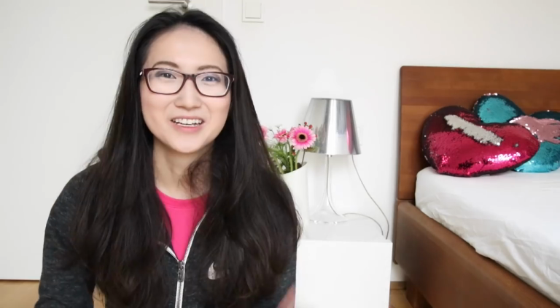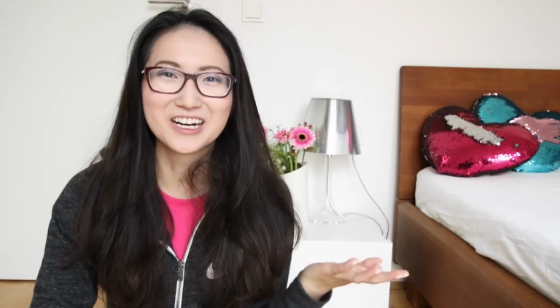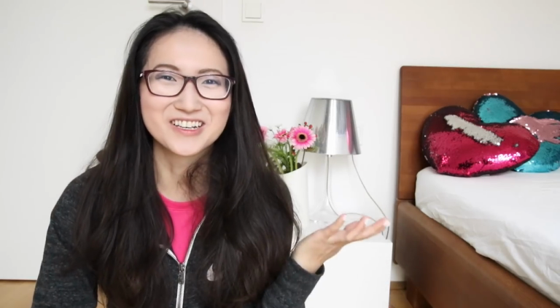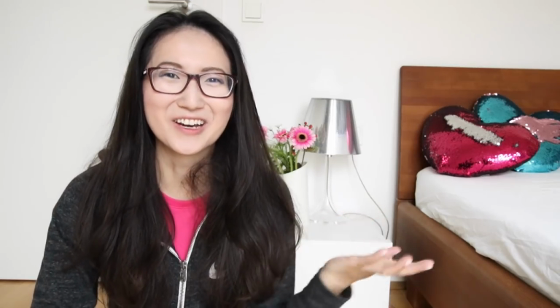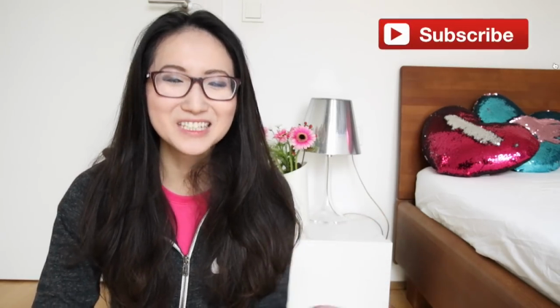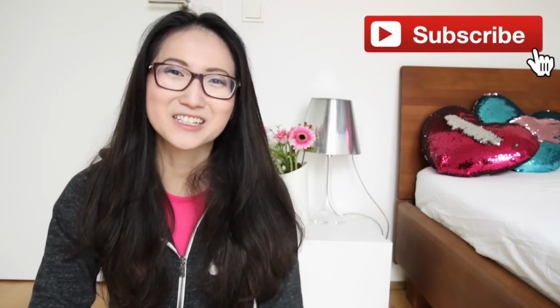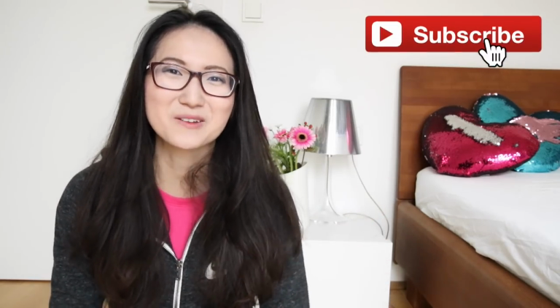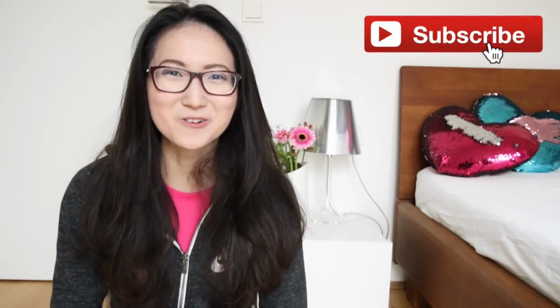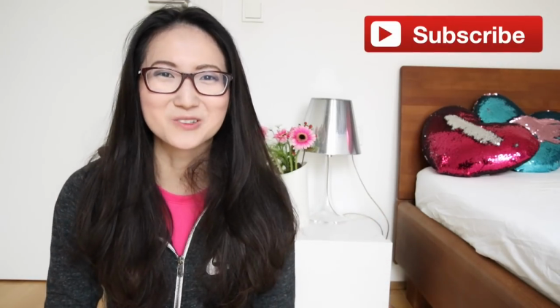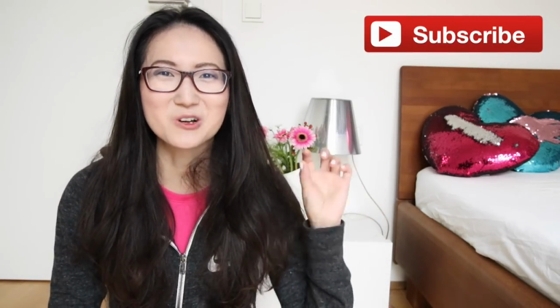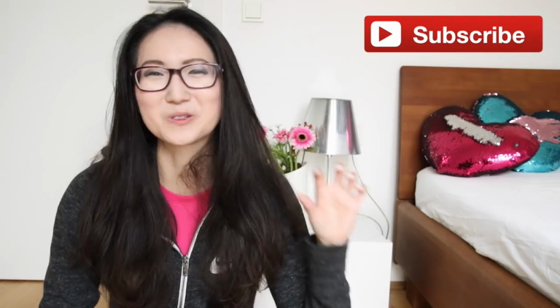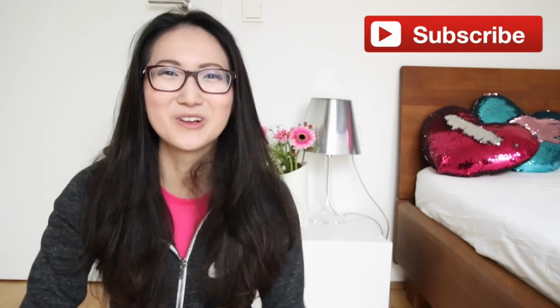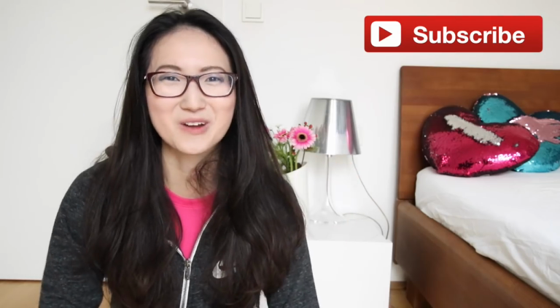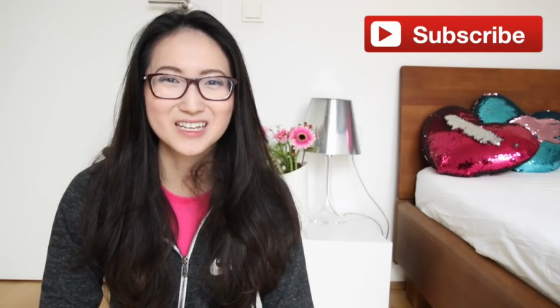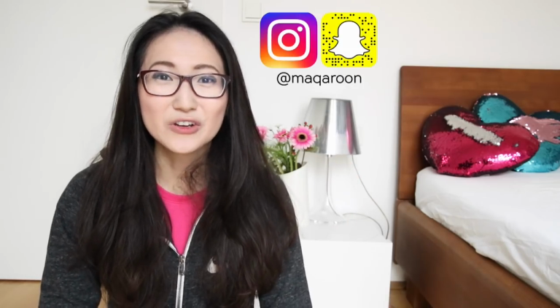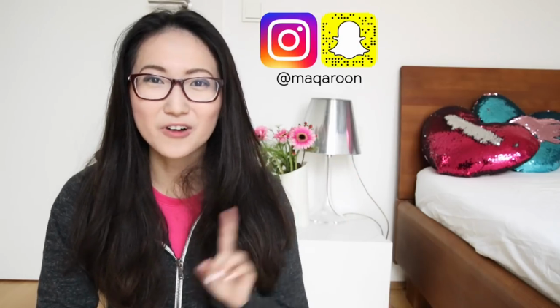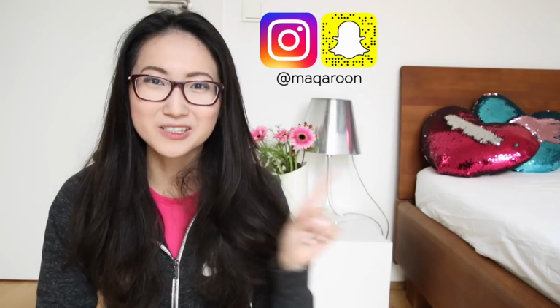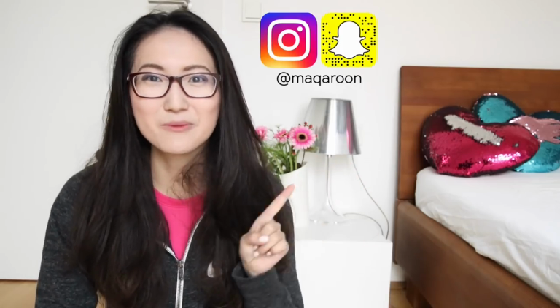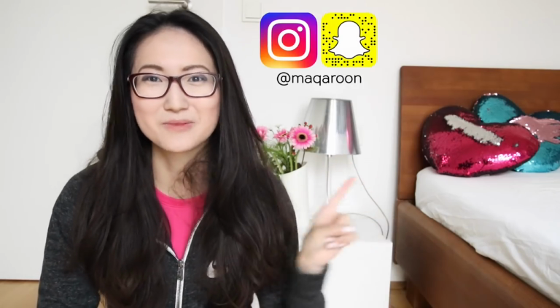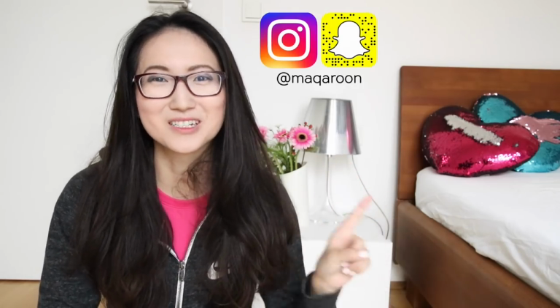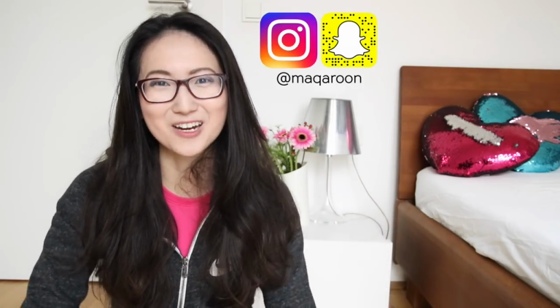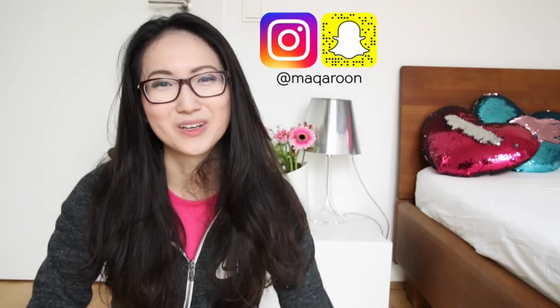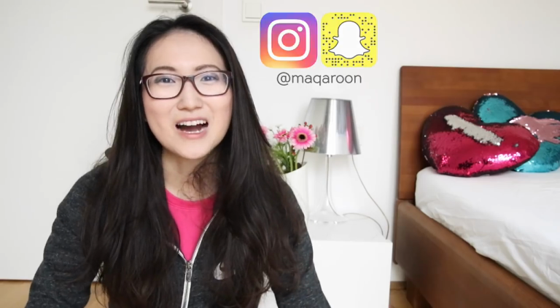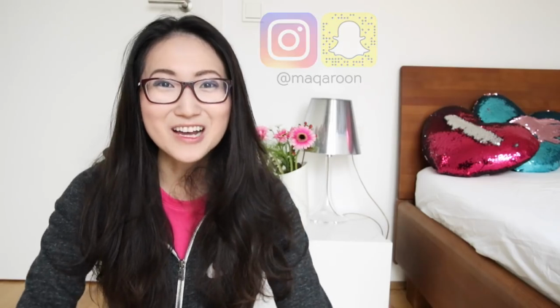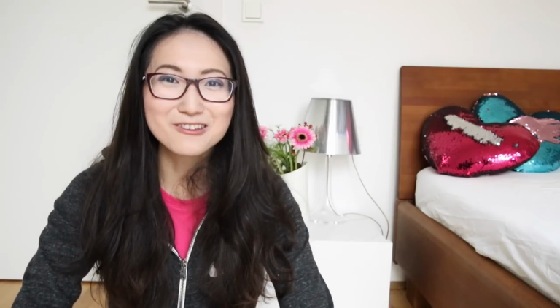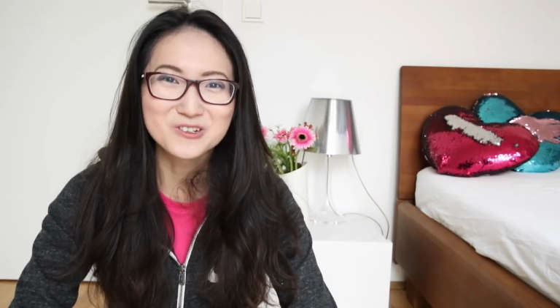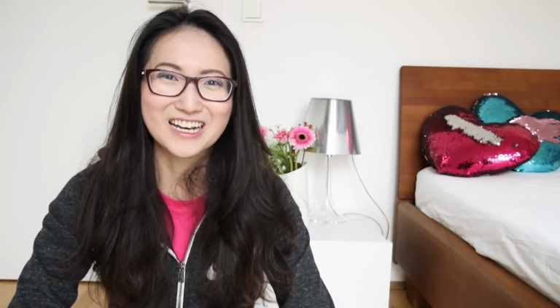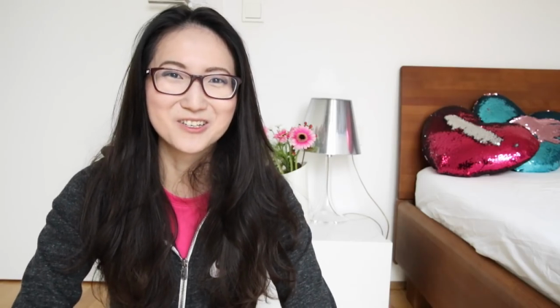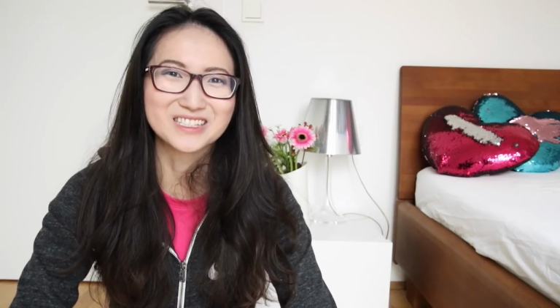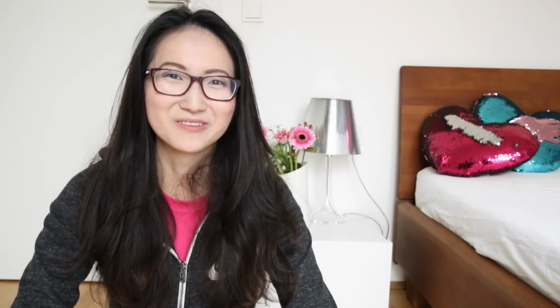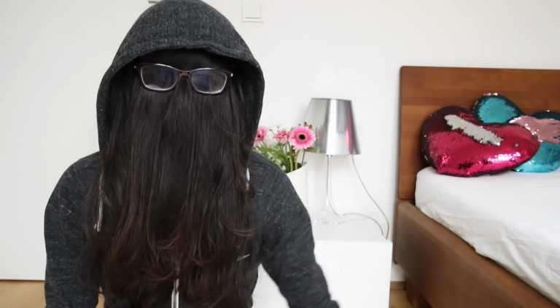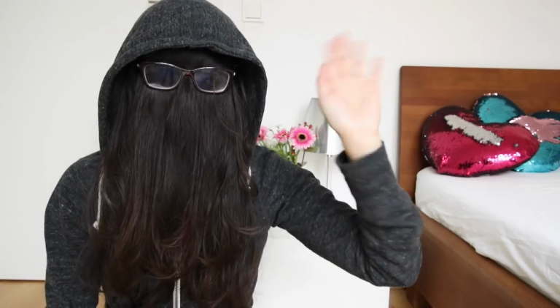I really hope you enjoyed this video. Please don't forget to subscribe to Macaroon because we're so close to 1 million subscribers. You can also follow me on Instagram under my username Macaroon. I'm Joanna, thank you so much for watching and I'll see you in my next video, bye.